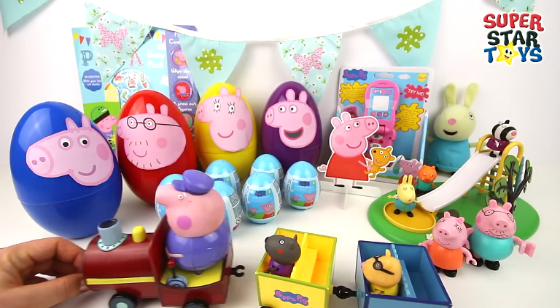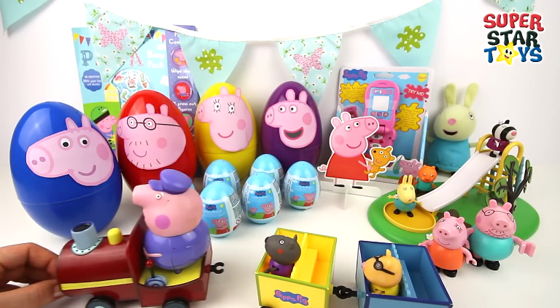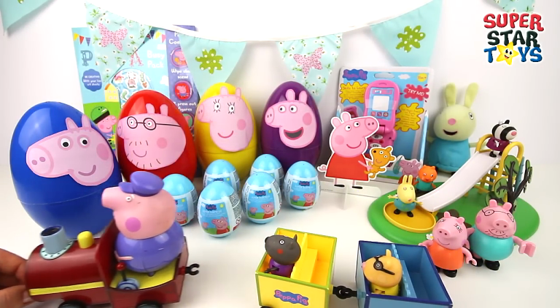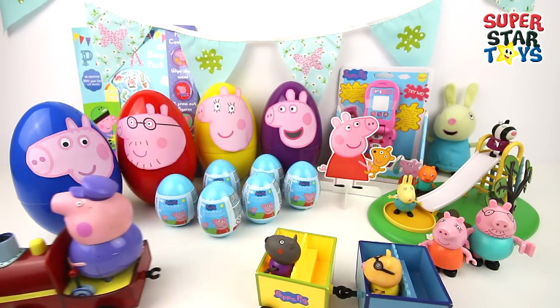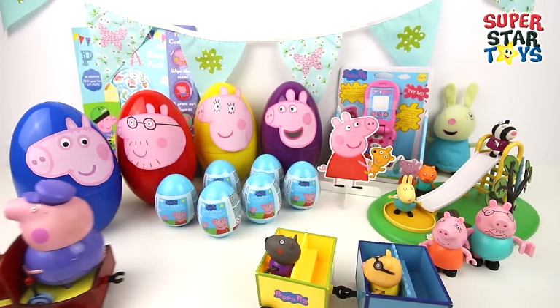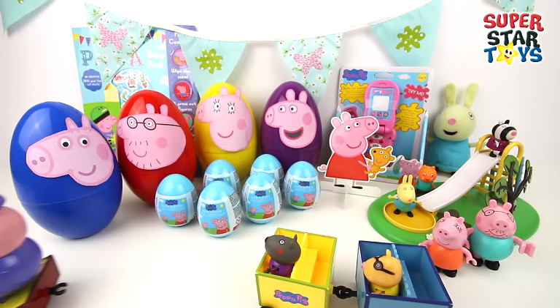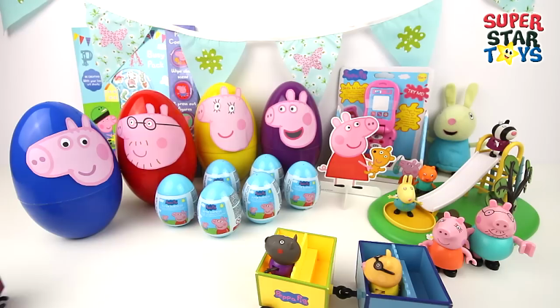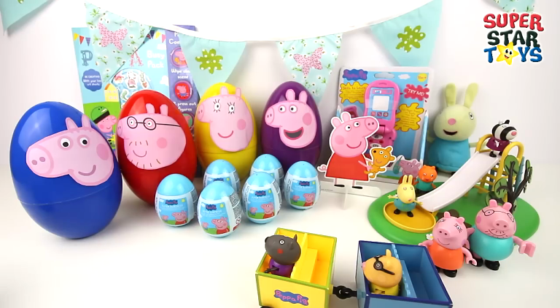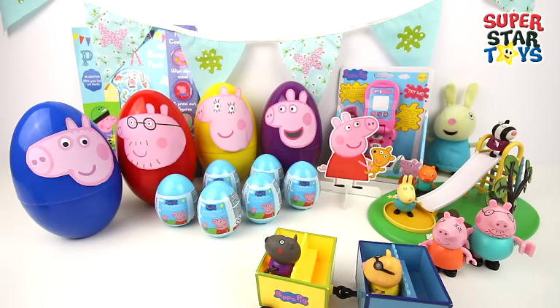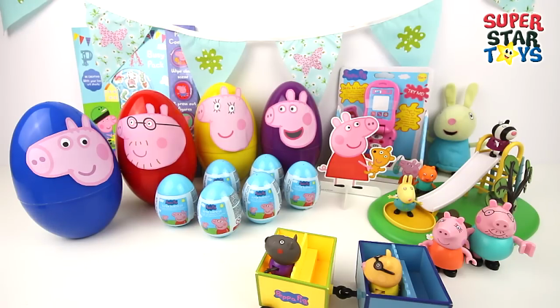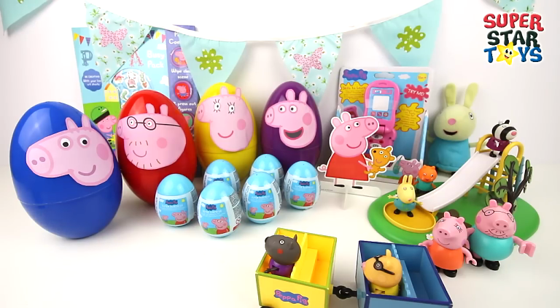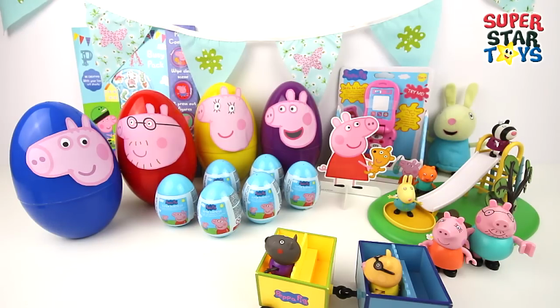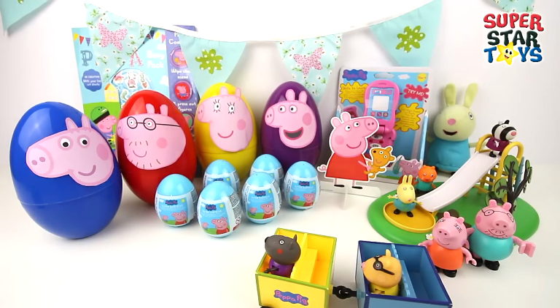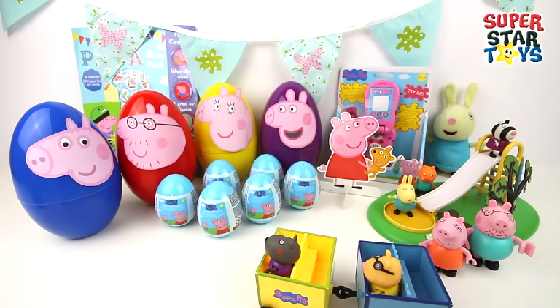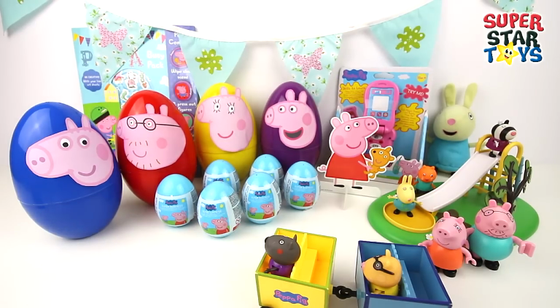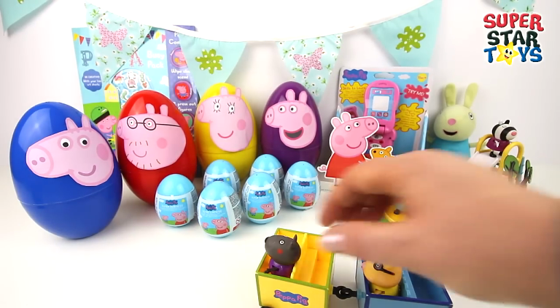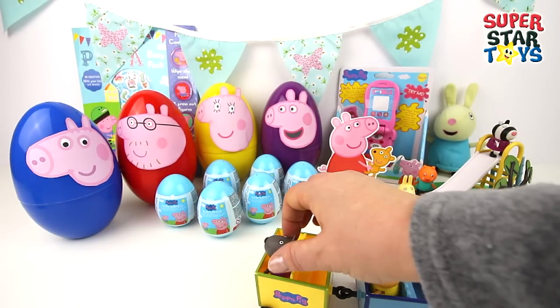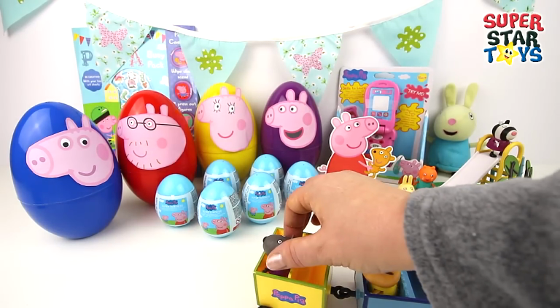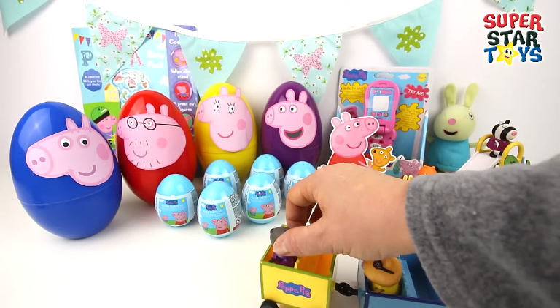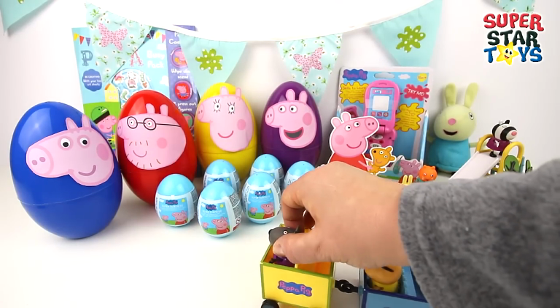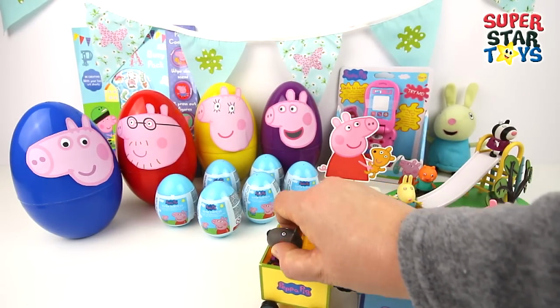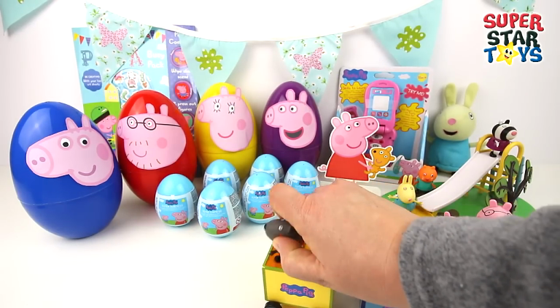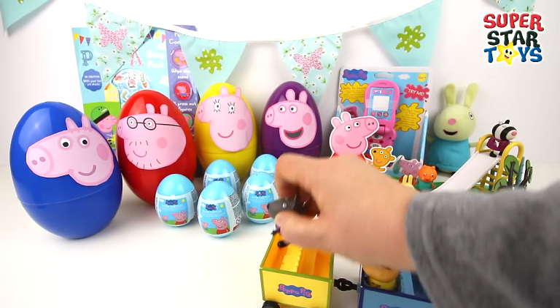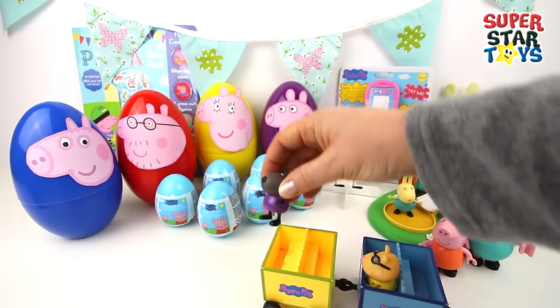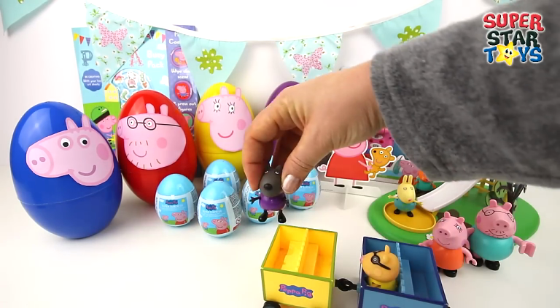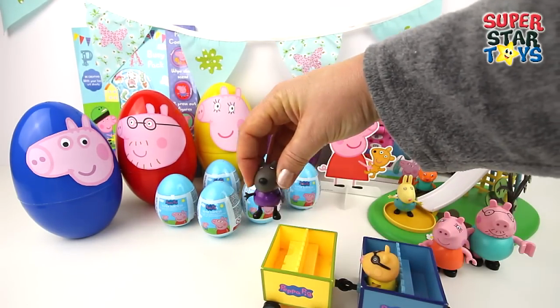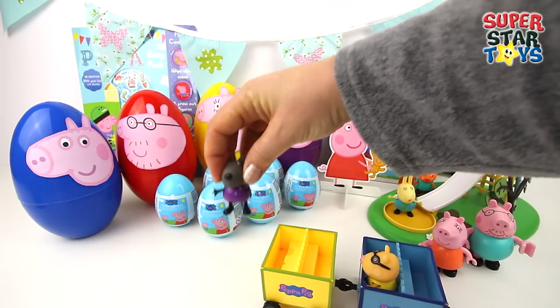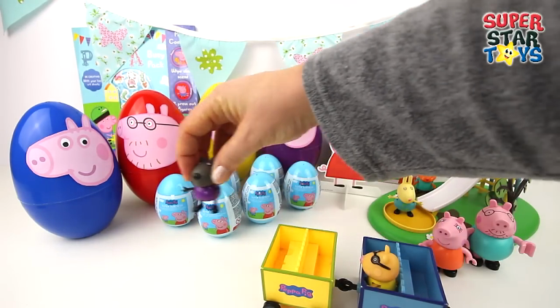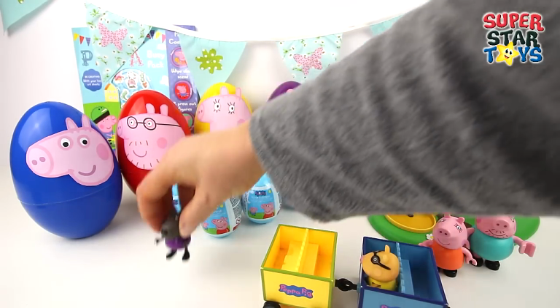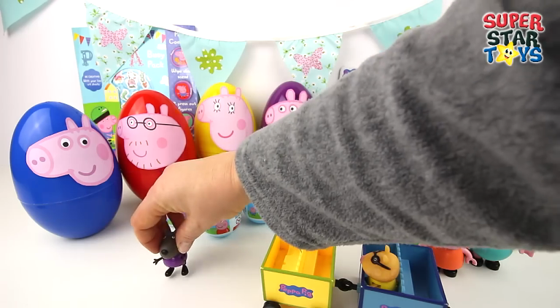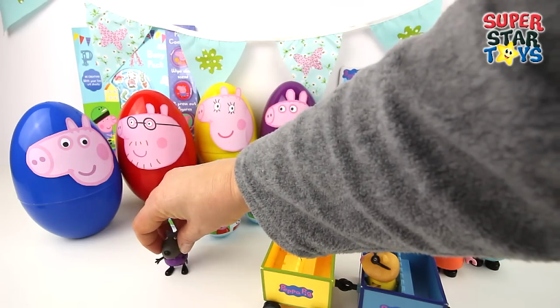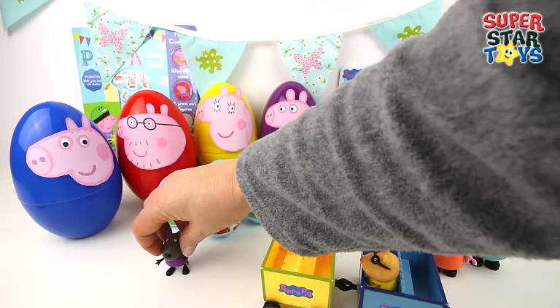Here comes Grandpa Pig again, and this time he's got Danny Dog and Pedro Pony on board. Time to get off the train guys.